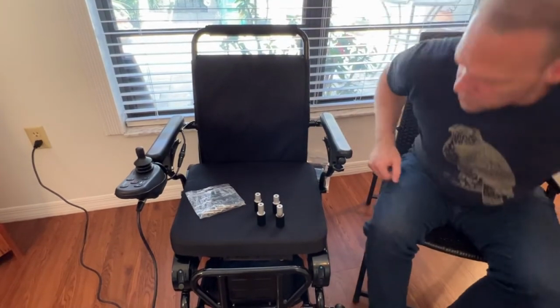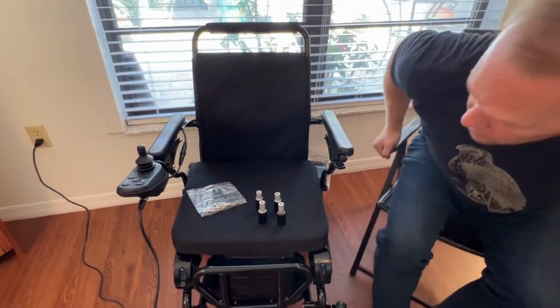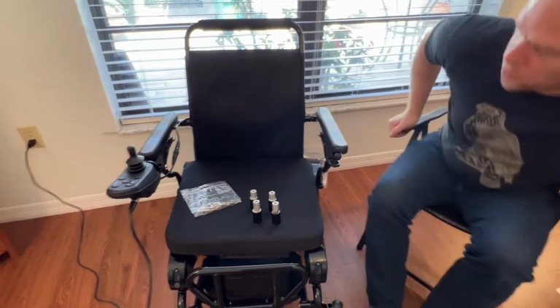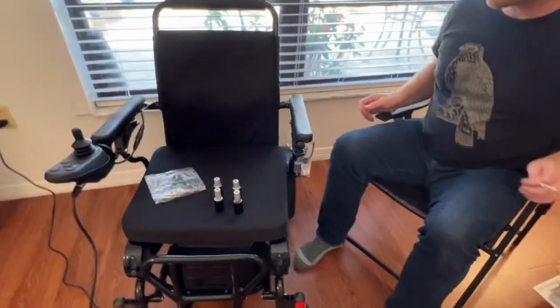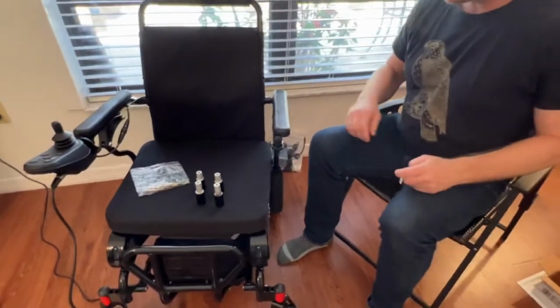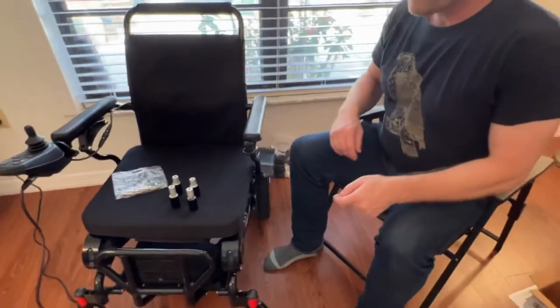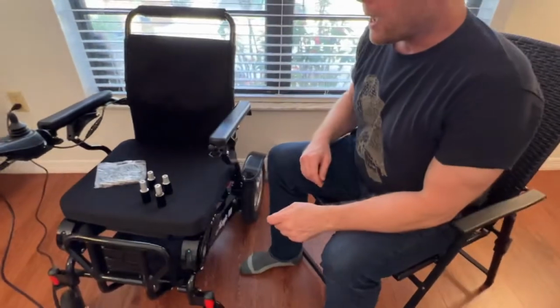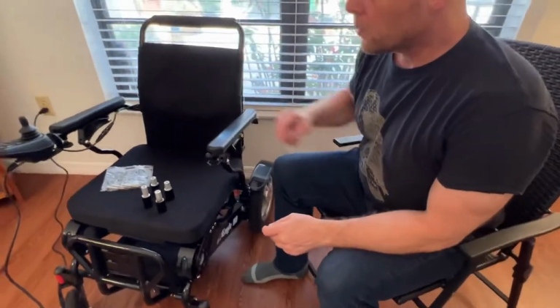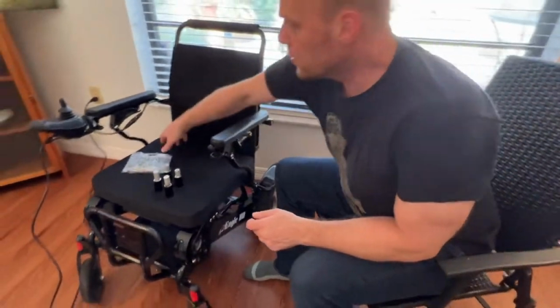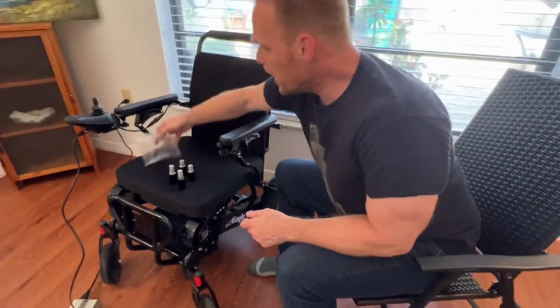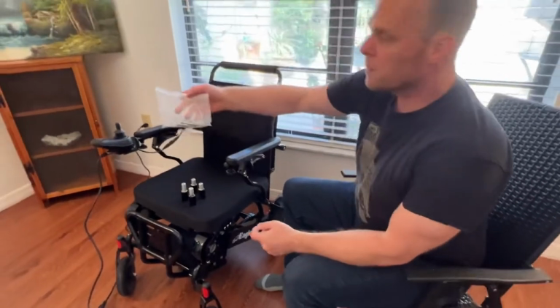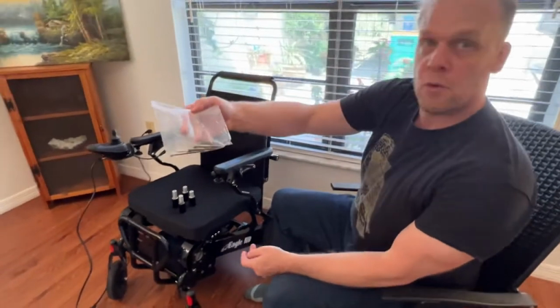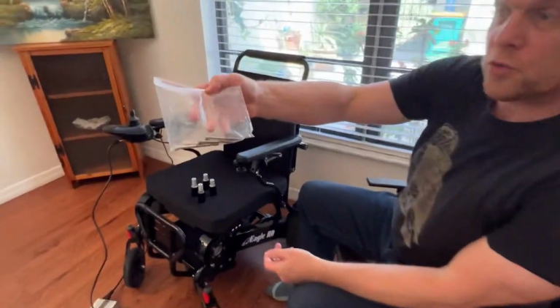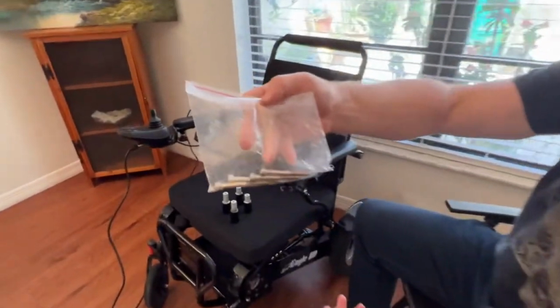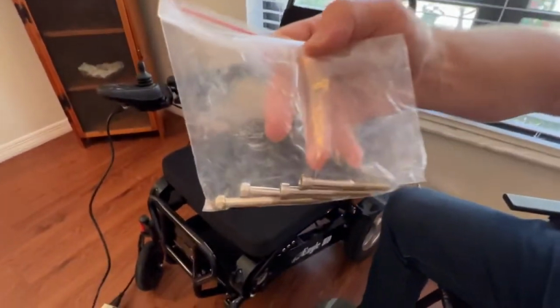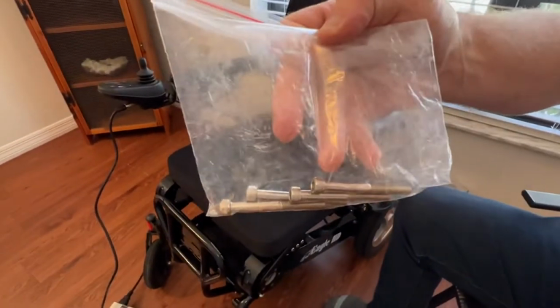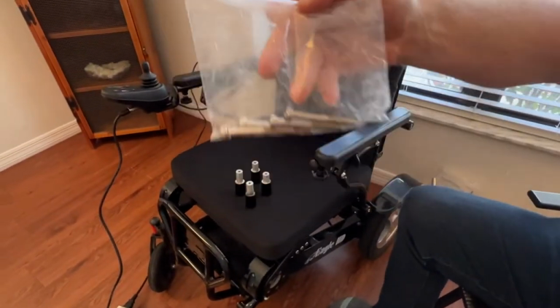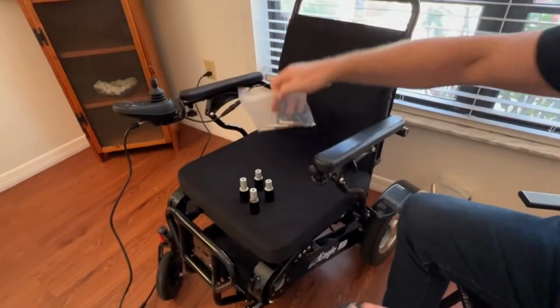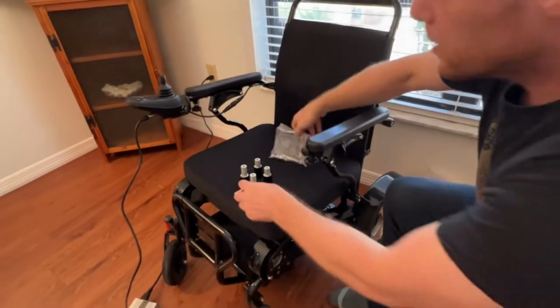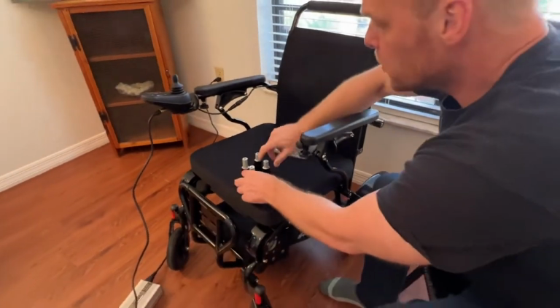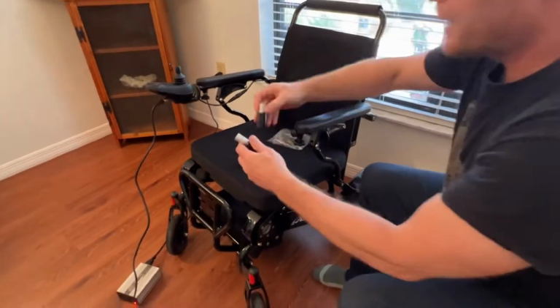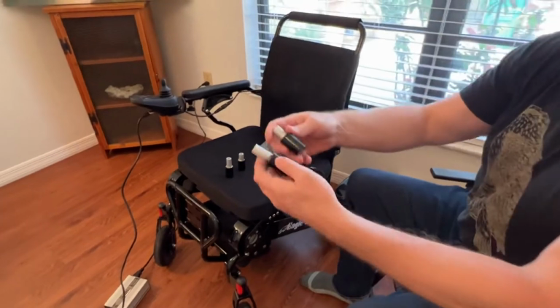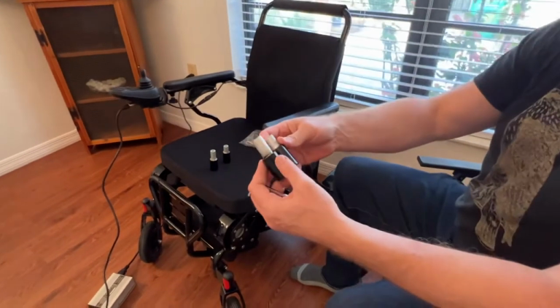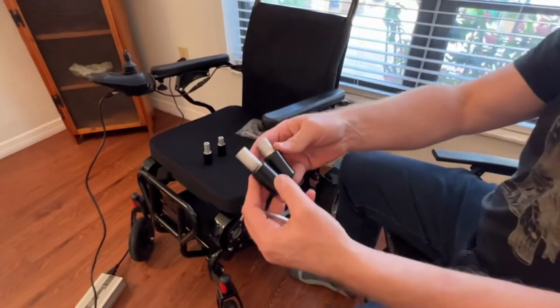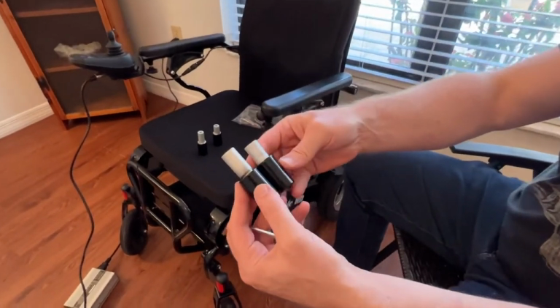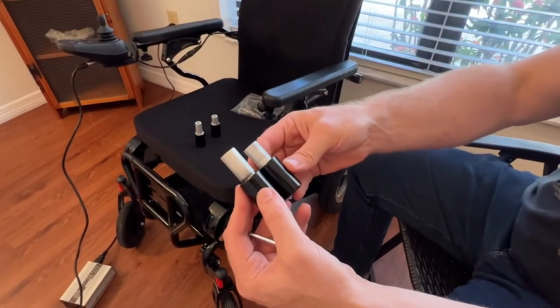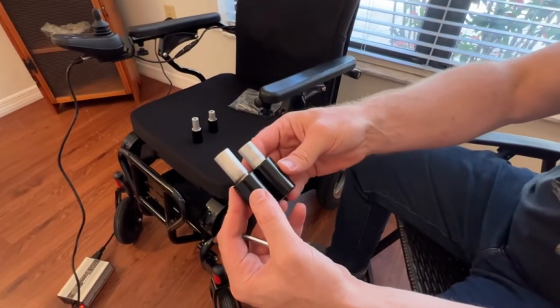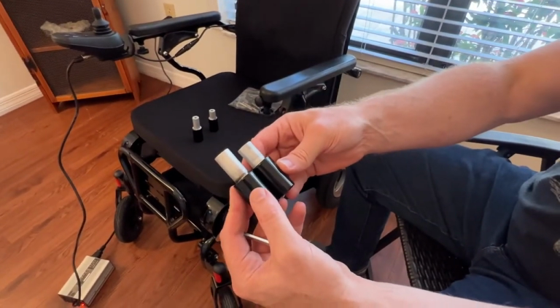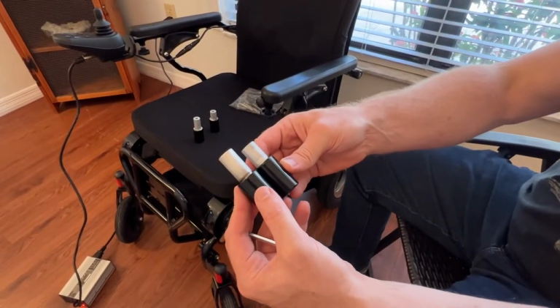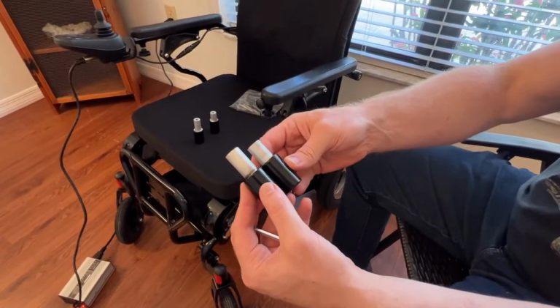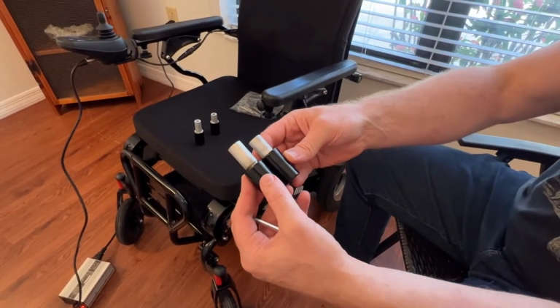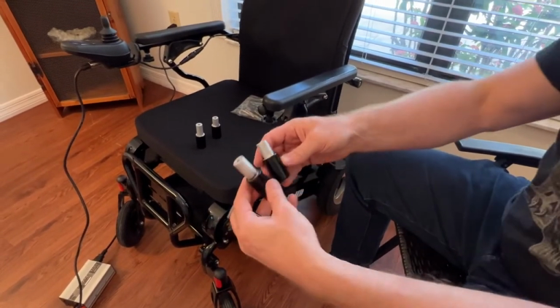We have four screws as part of the kit. And the actual spacers — you'll notice that there are two different lengths. So this is important to know.